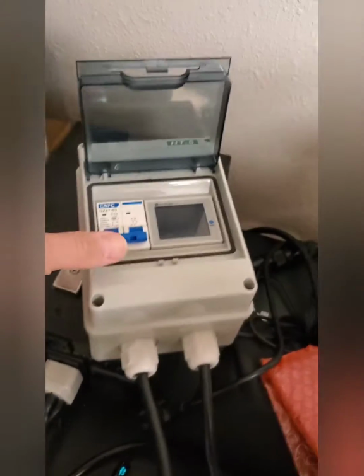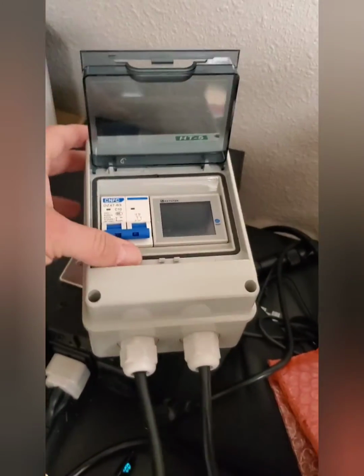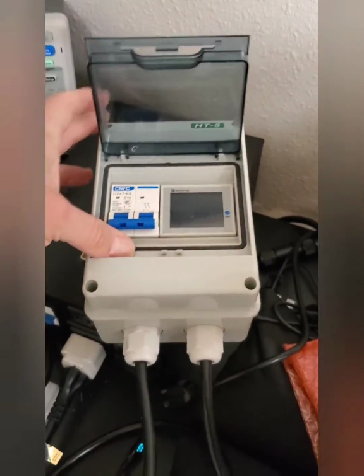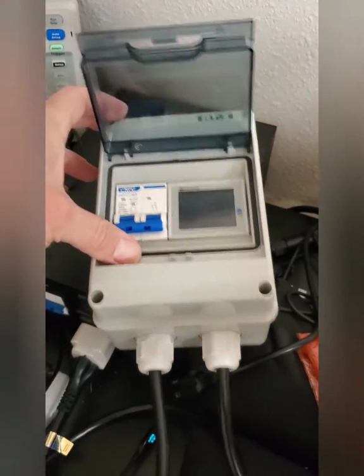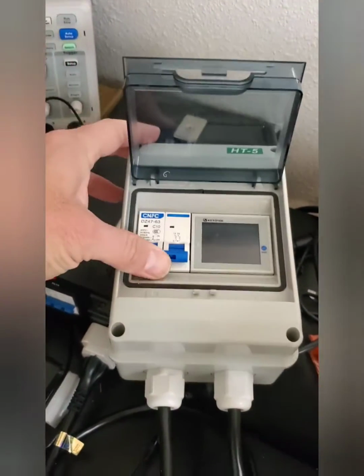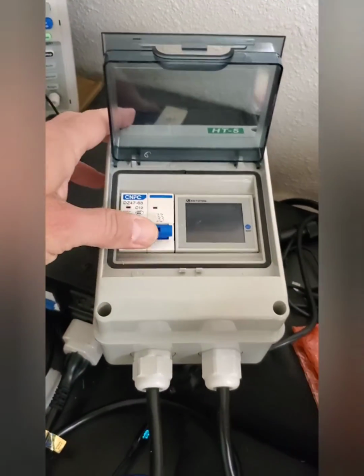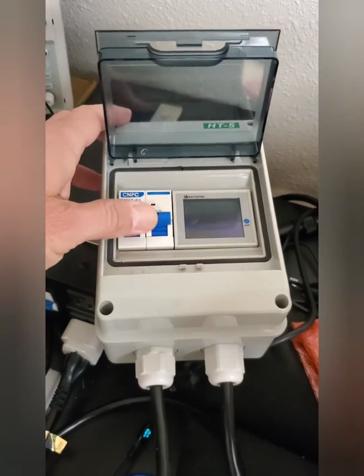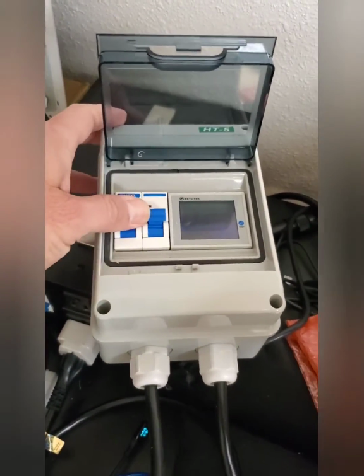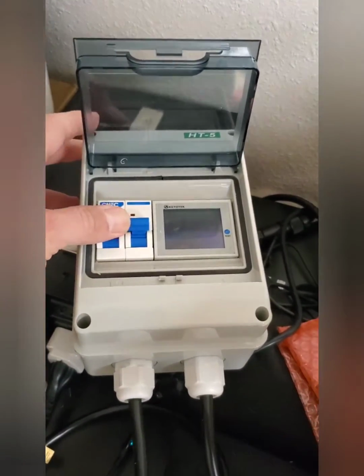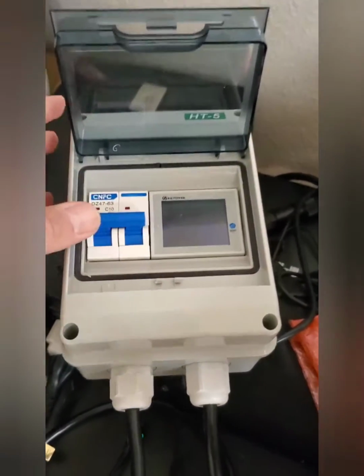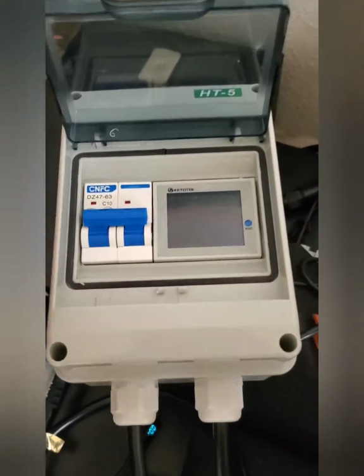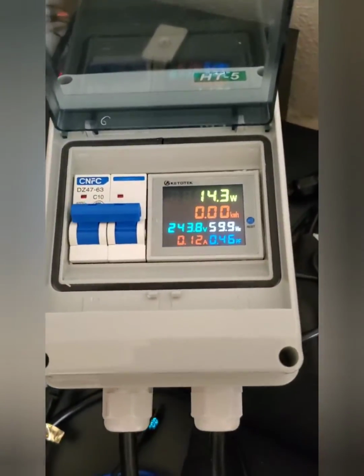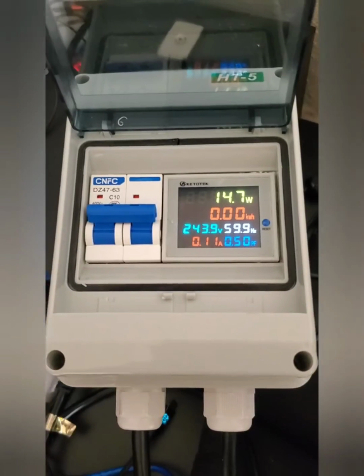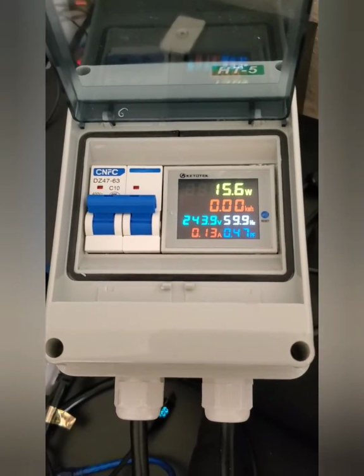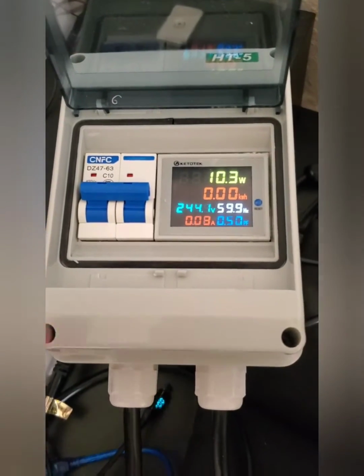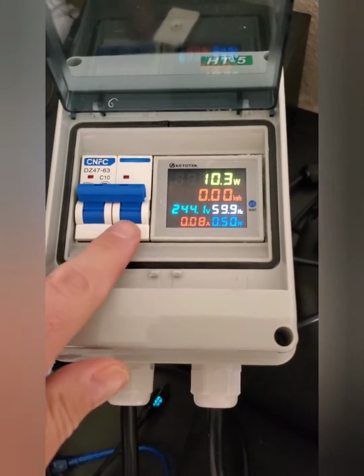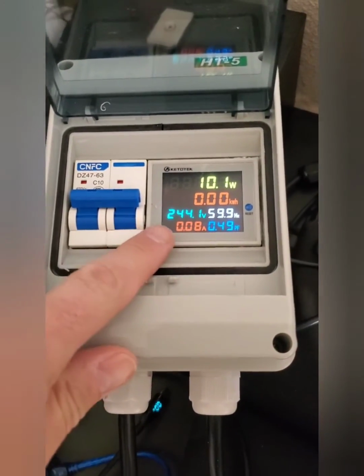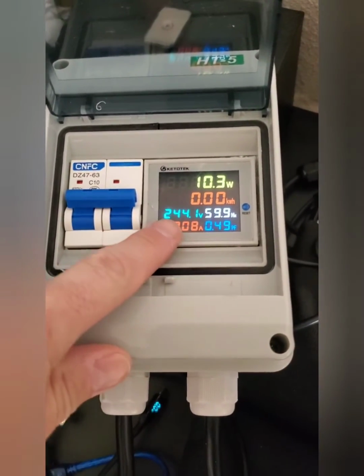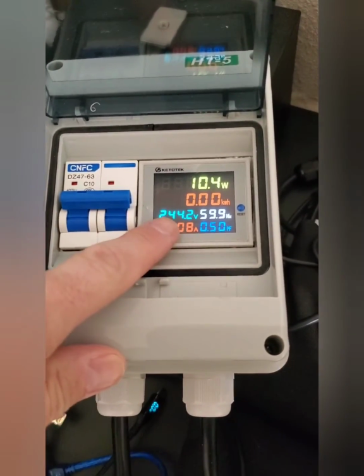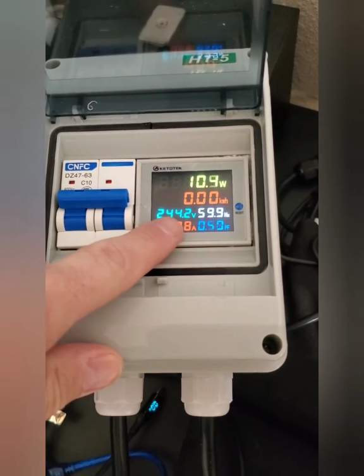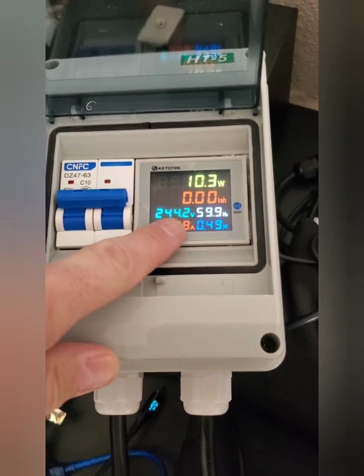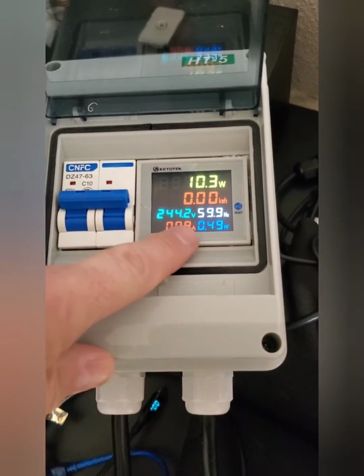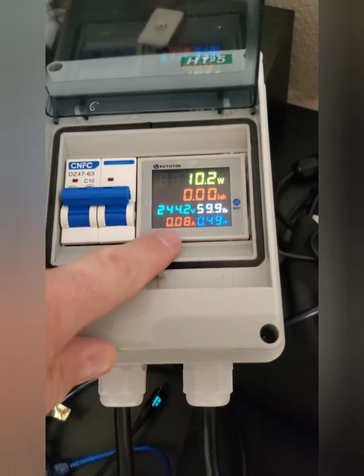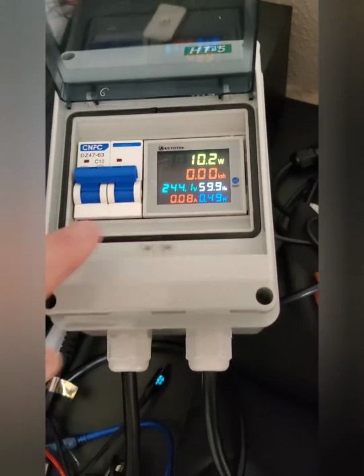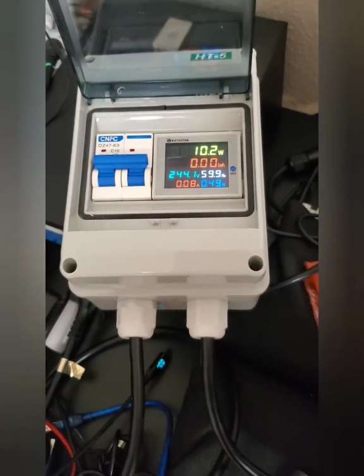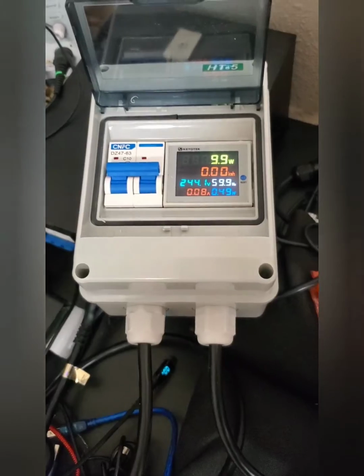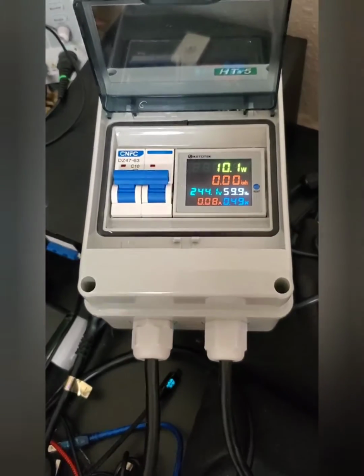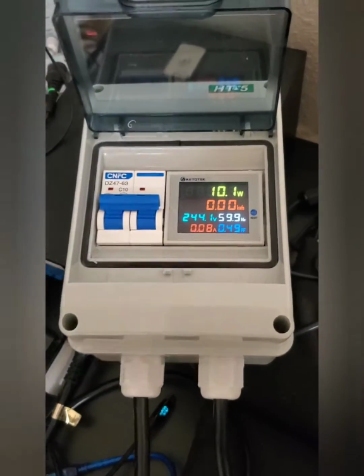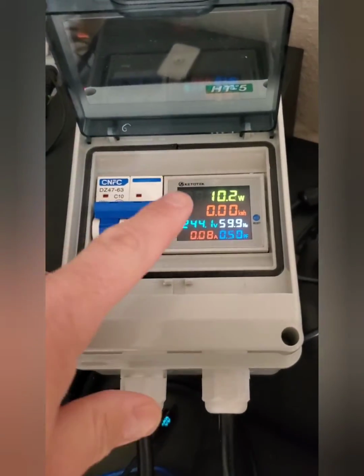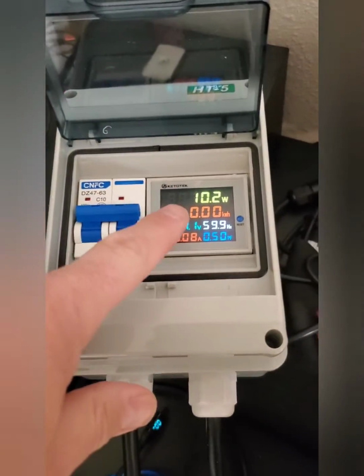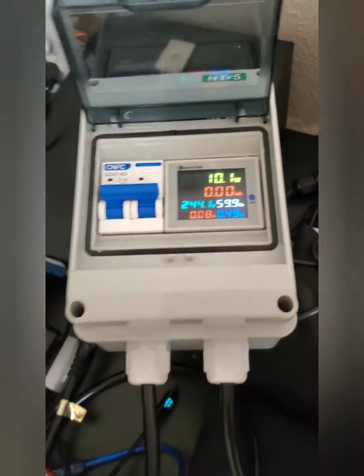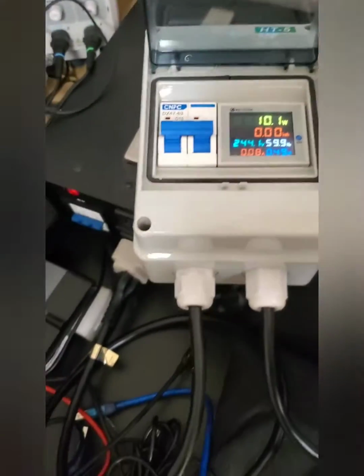I'm gonna switch it on. 244 volts — great, with 10 watts.